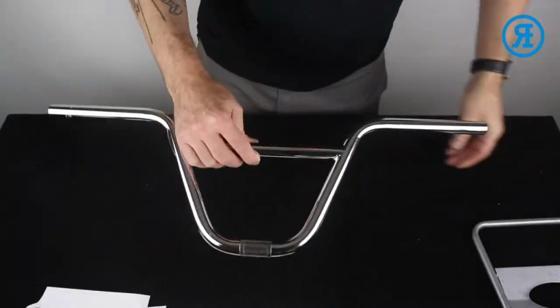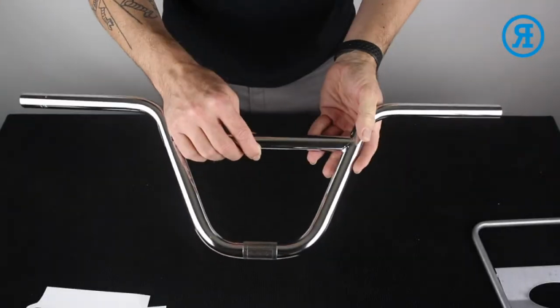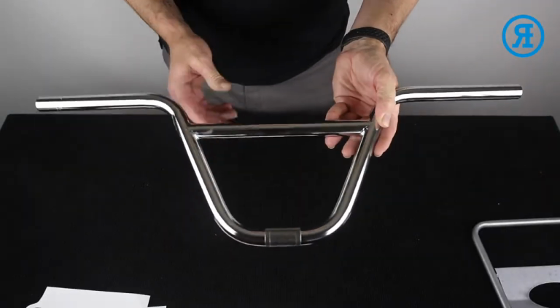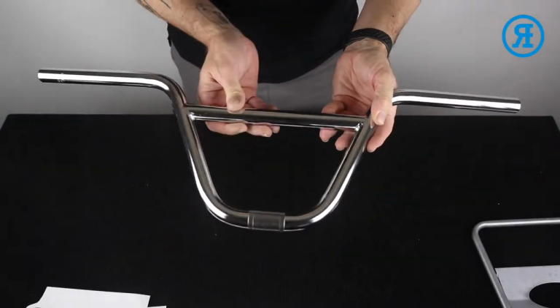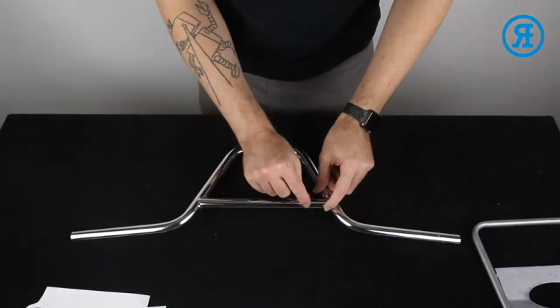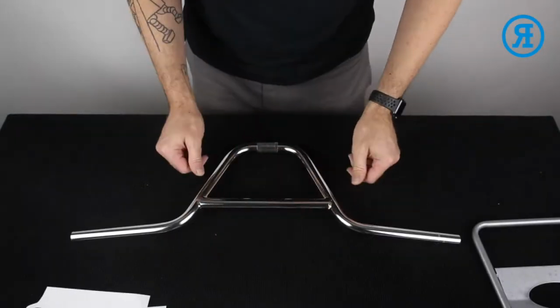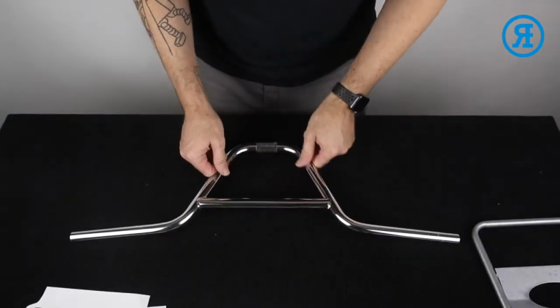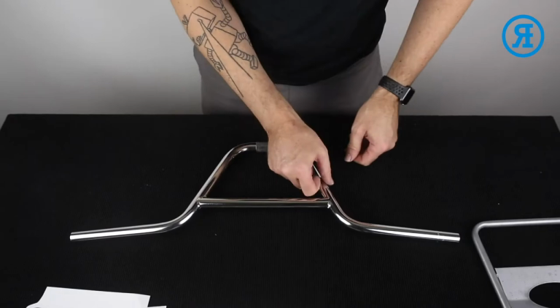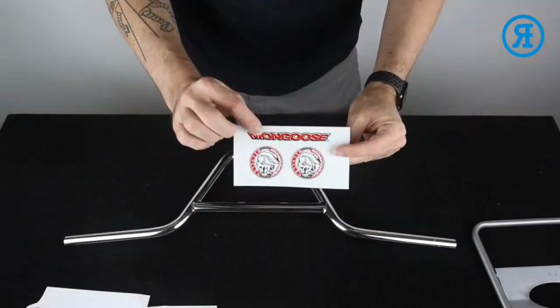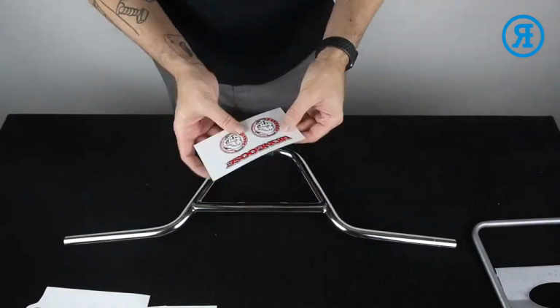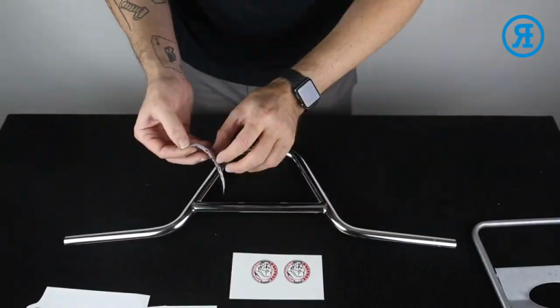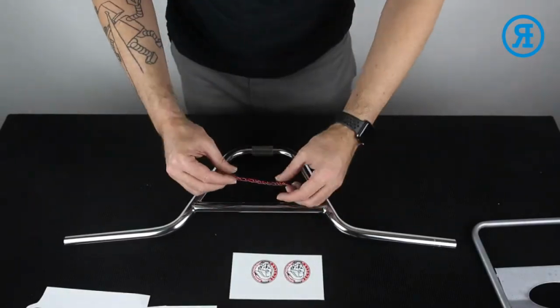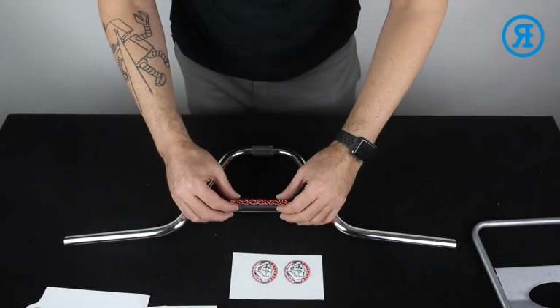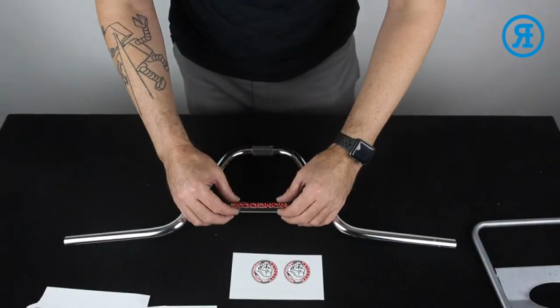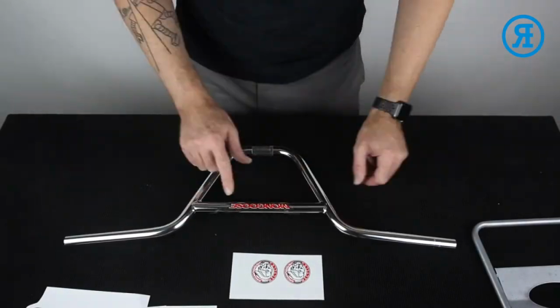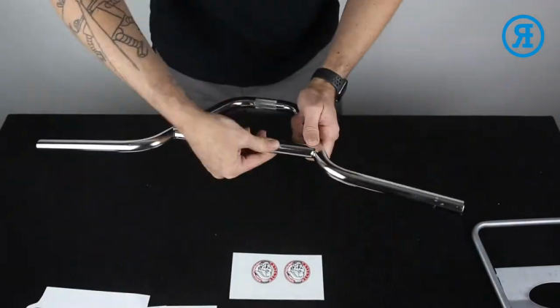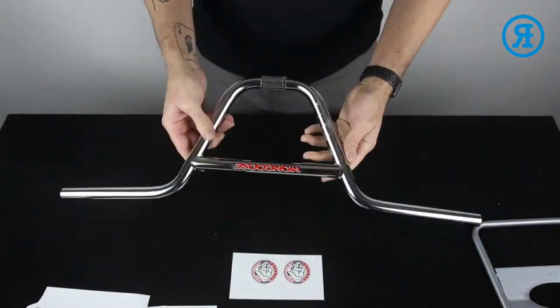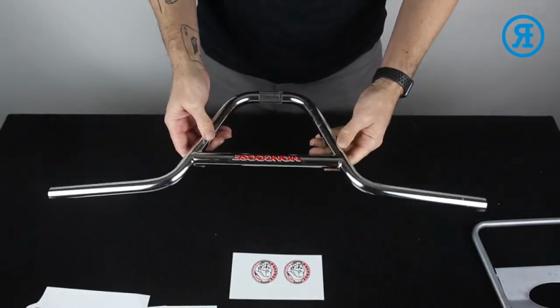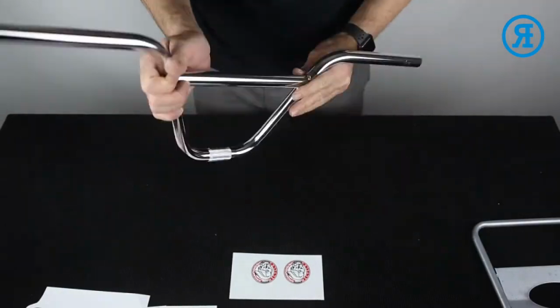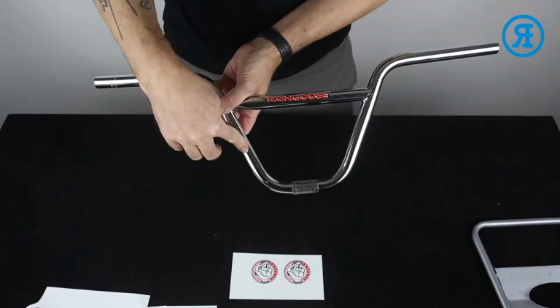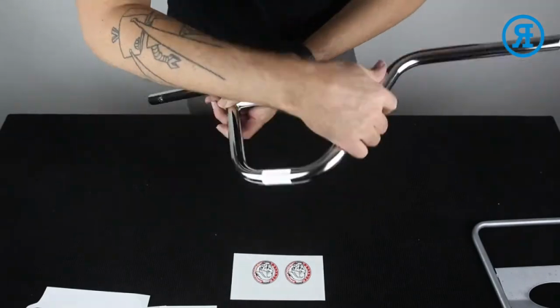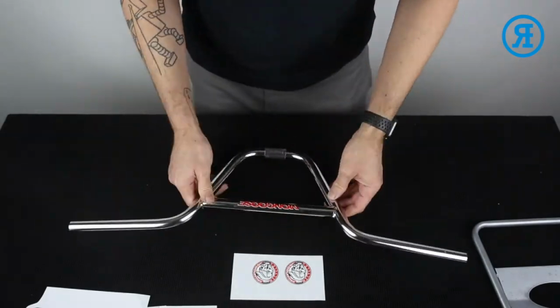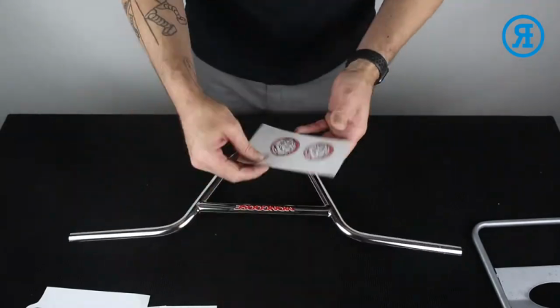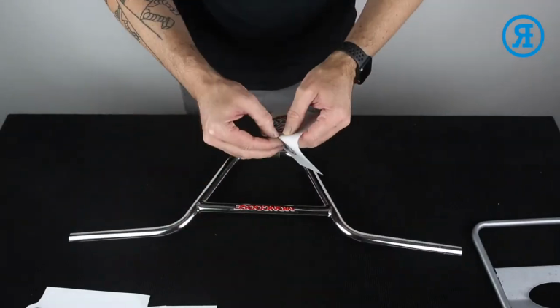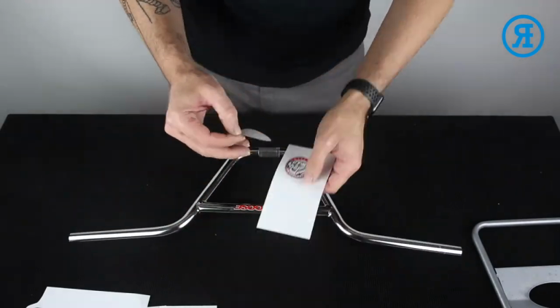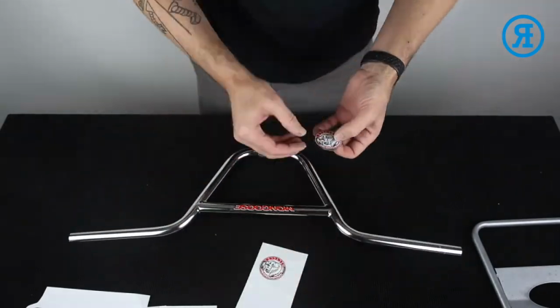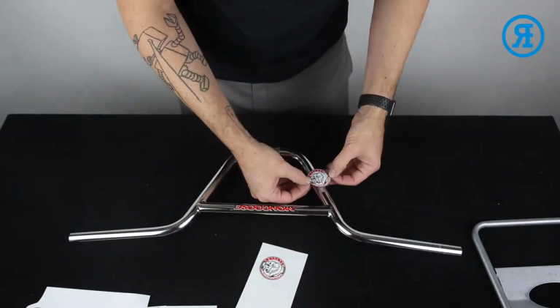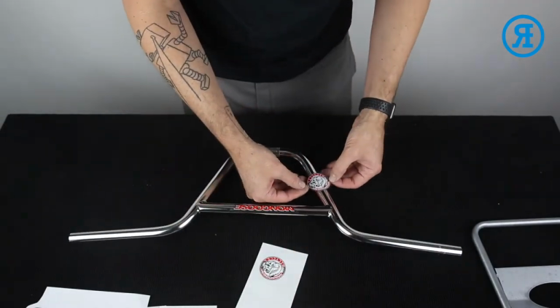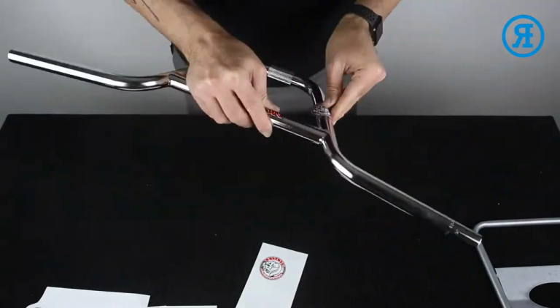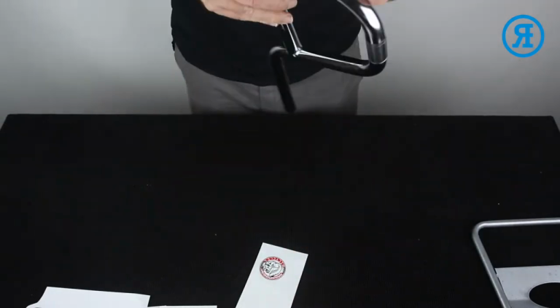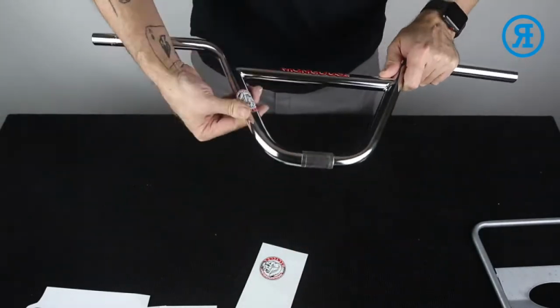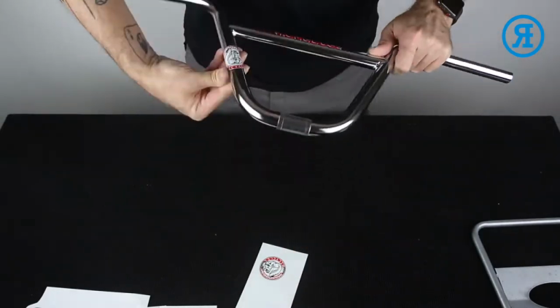Next up, we're going to do the handlebar front and front right handlebar decal. Looks good. So we're going this side with one of our coin decals. Handlebar's done.